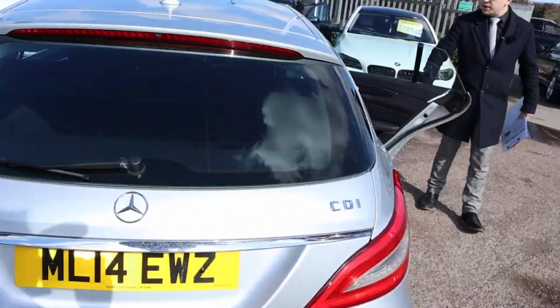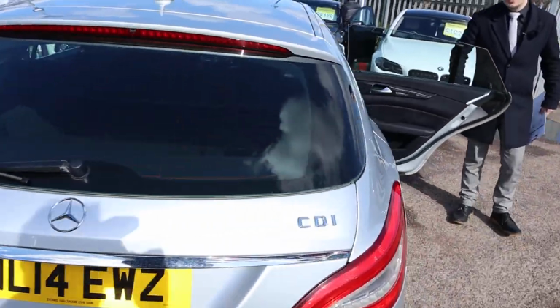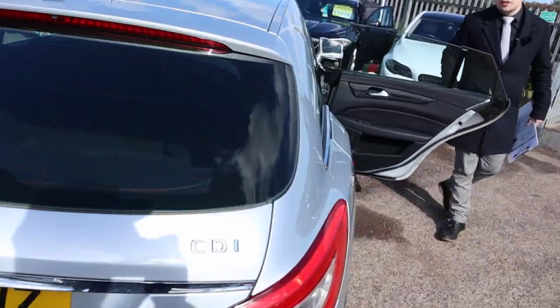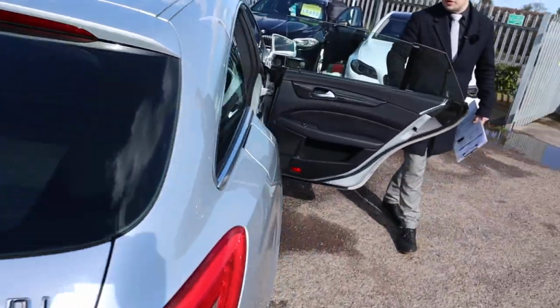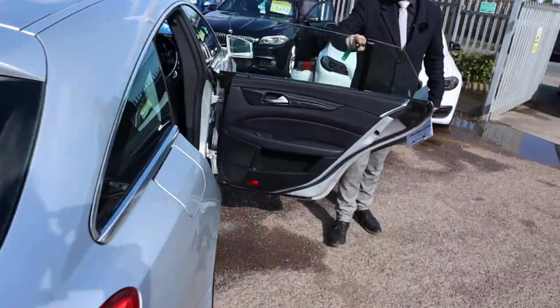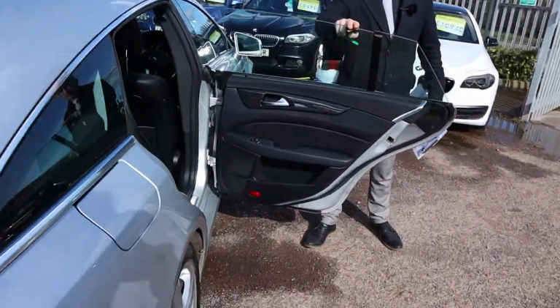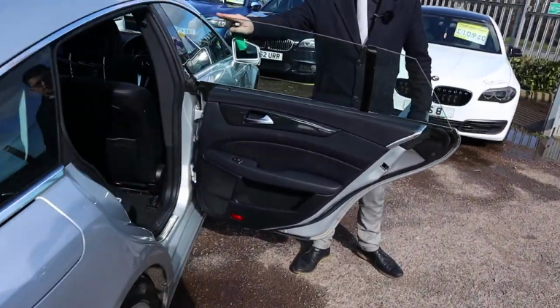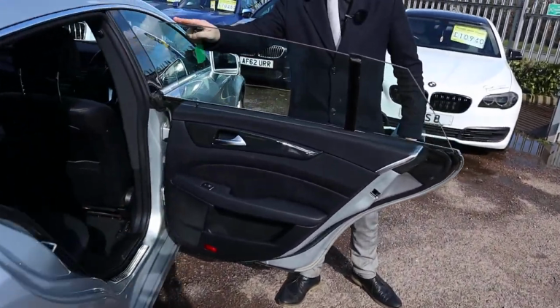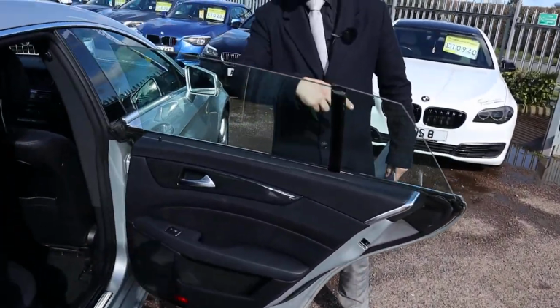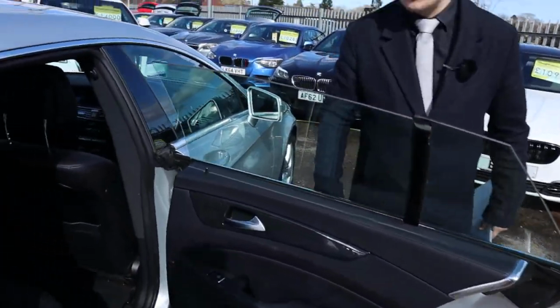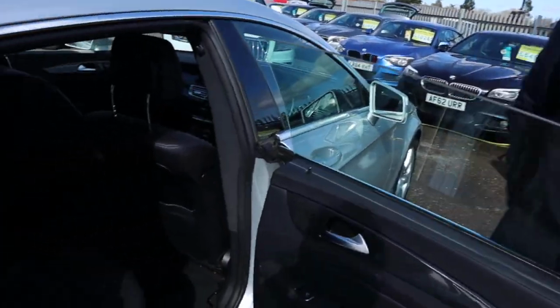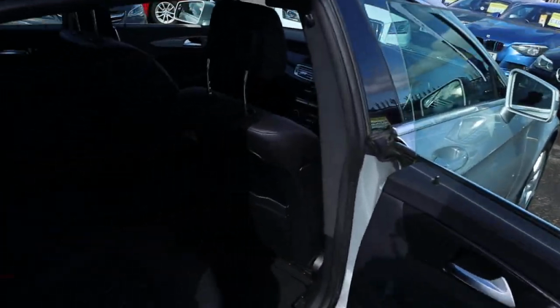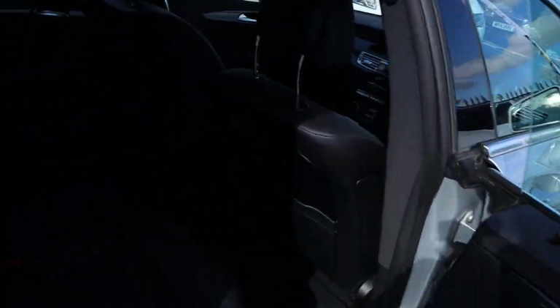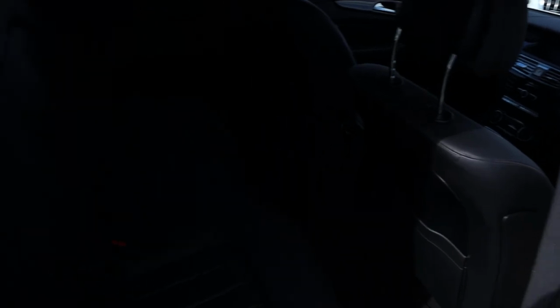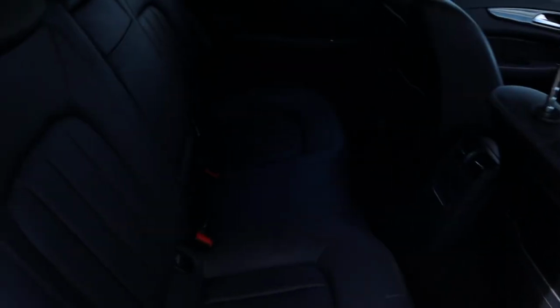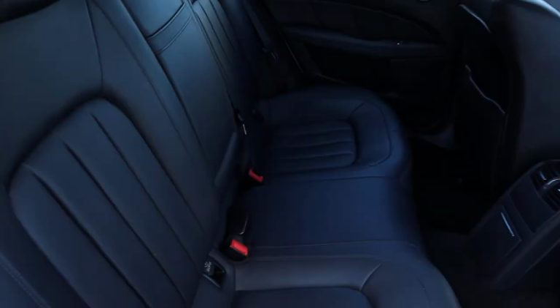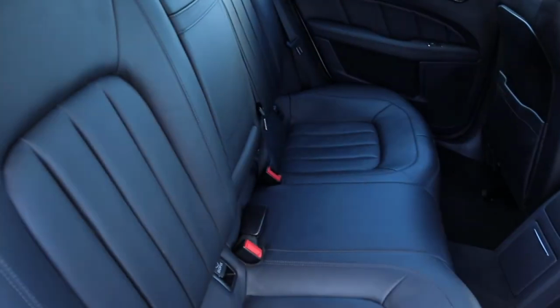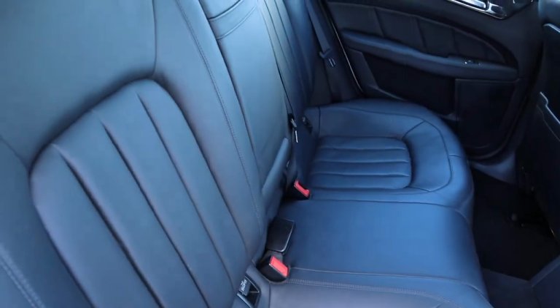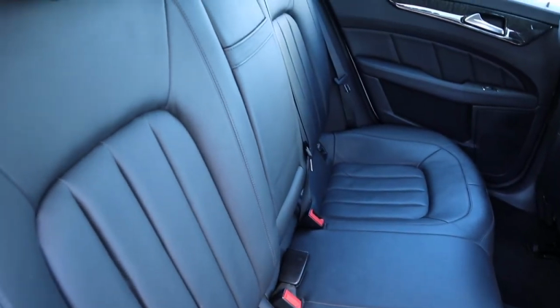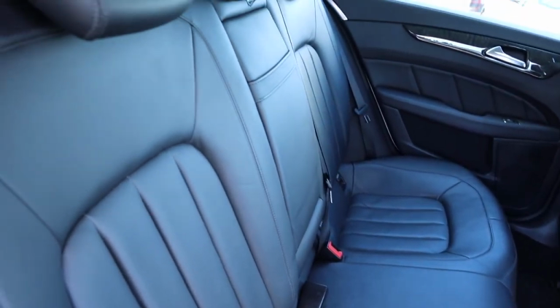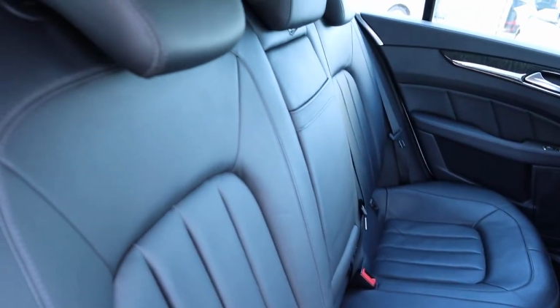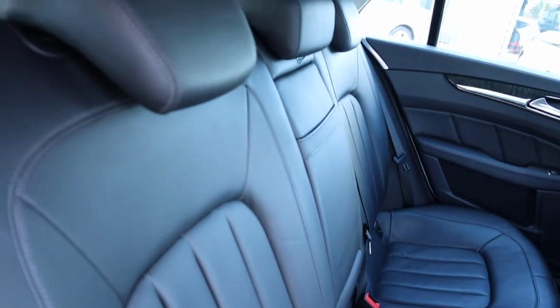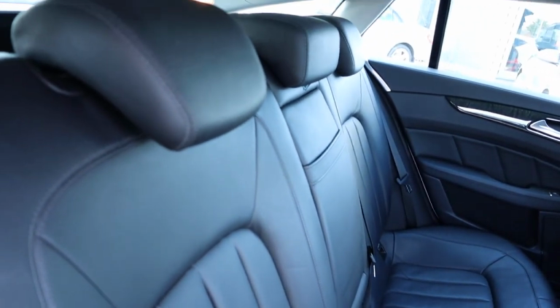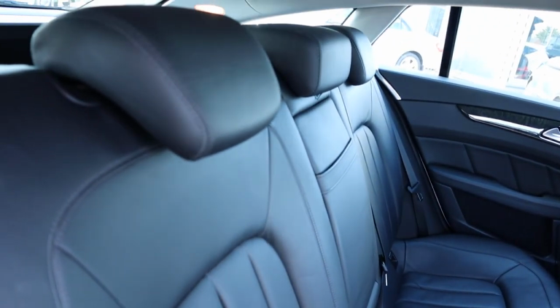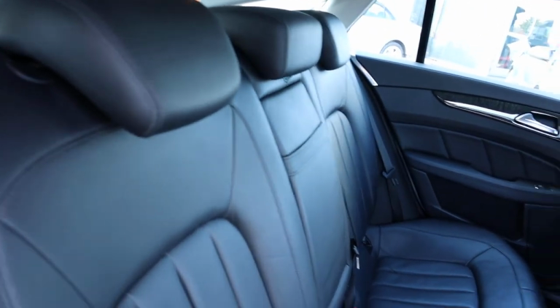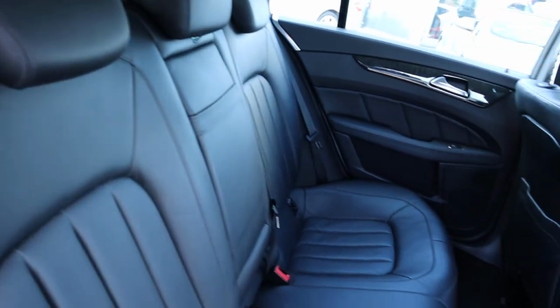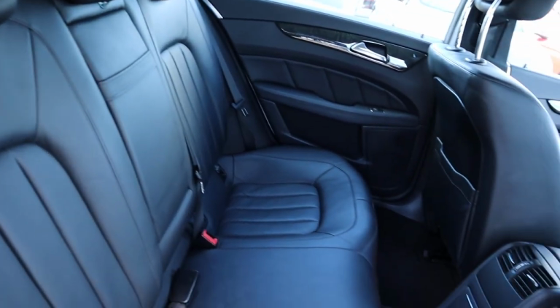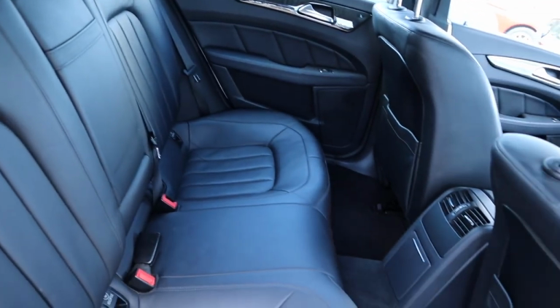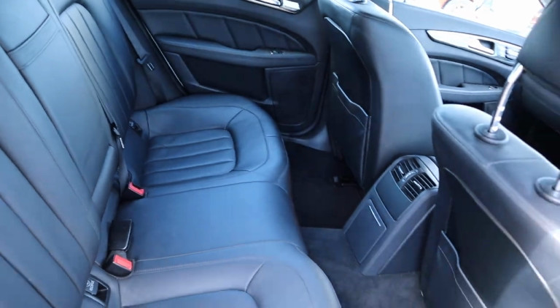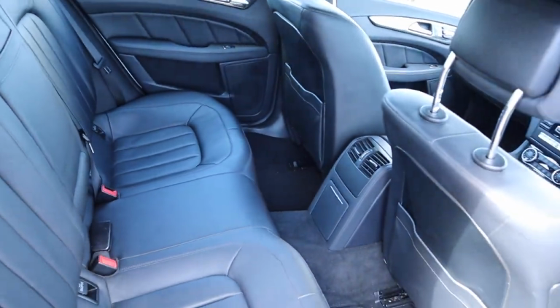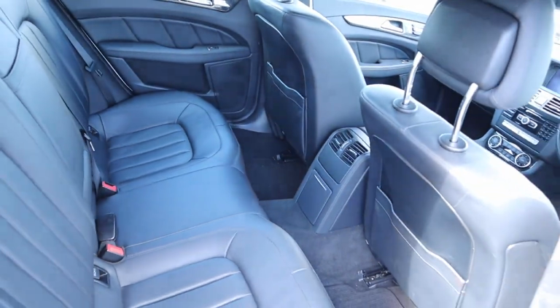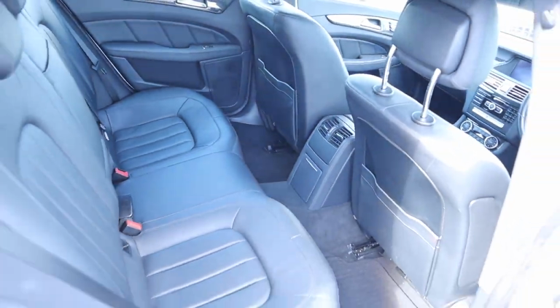Pillarless door frame which is in itself stunning. Black leather interior — great condition, amazing condition. Look at that. It smells fantastic as well.